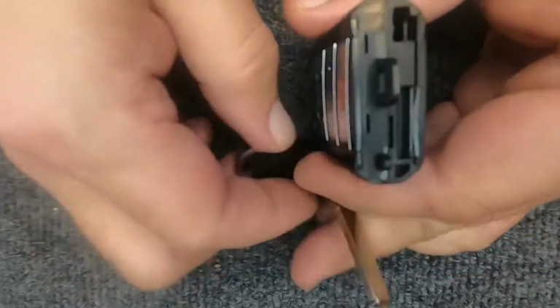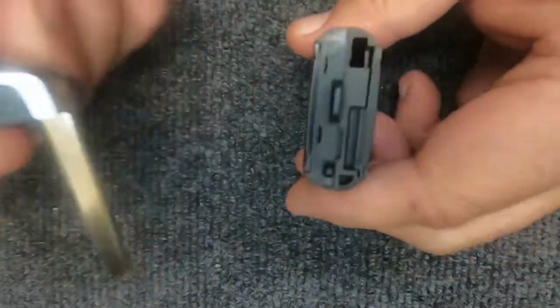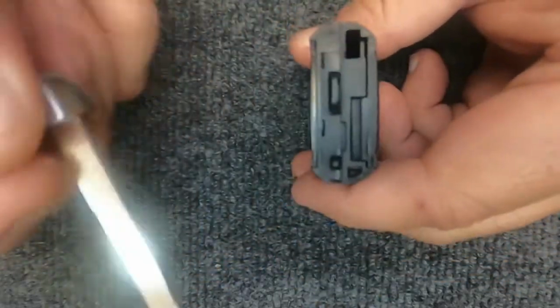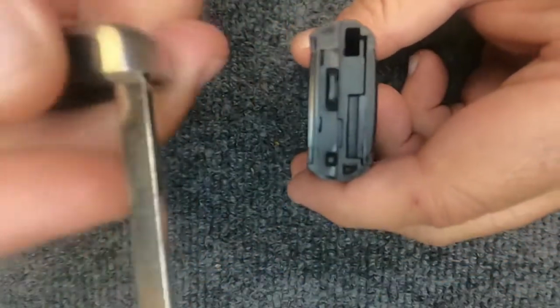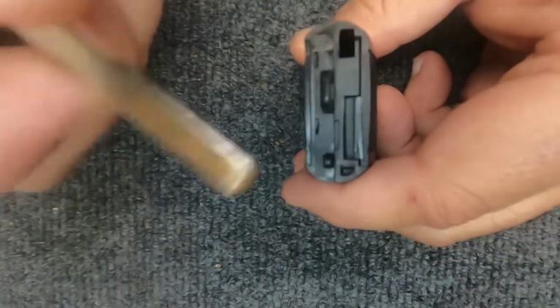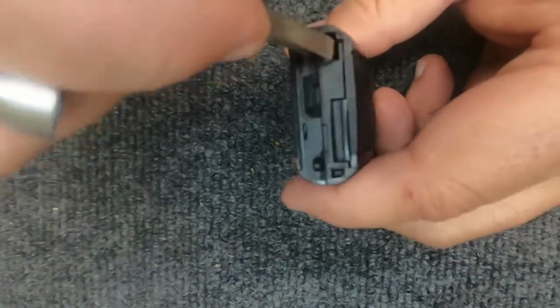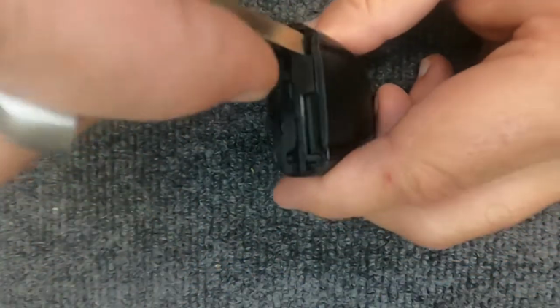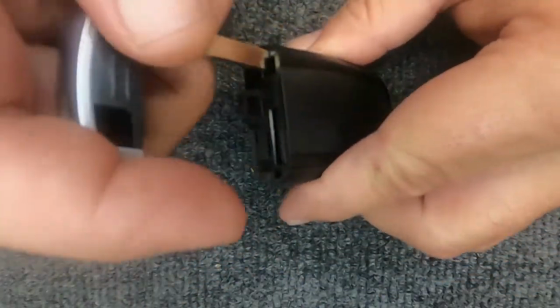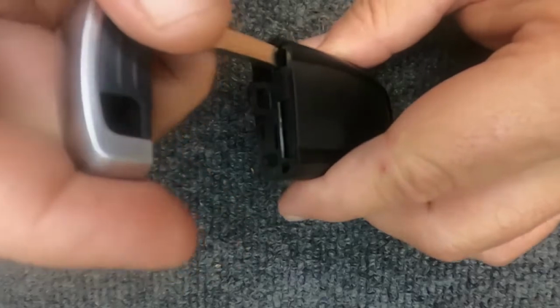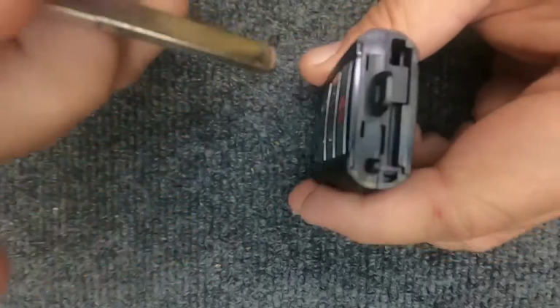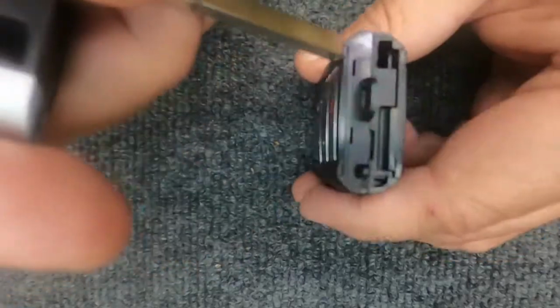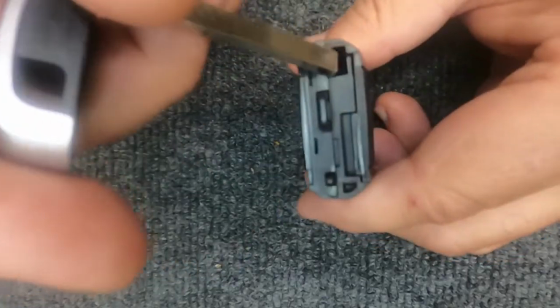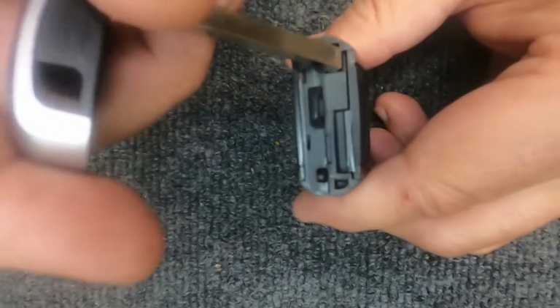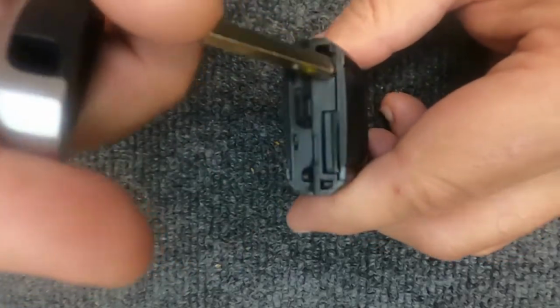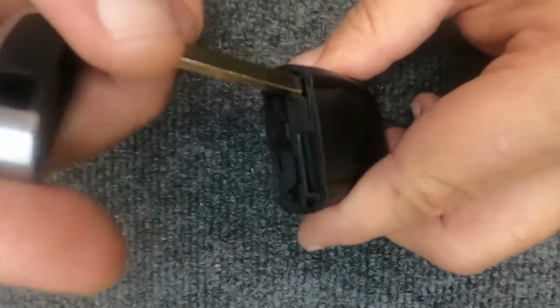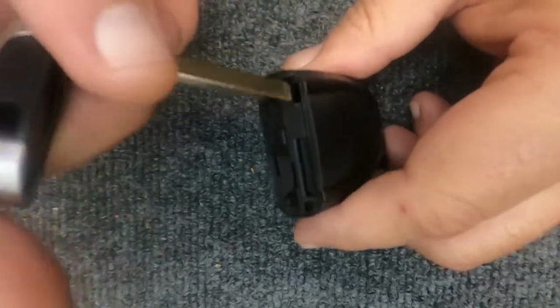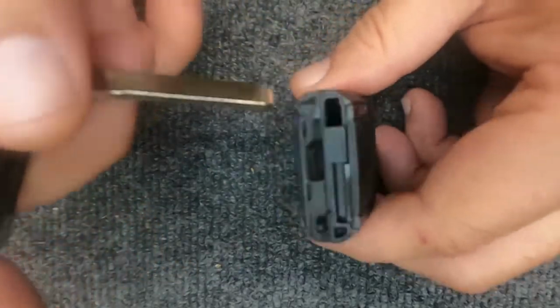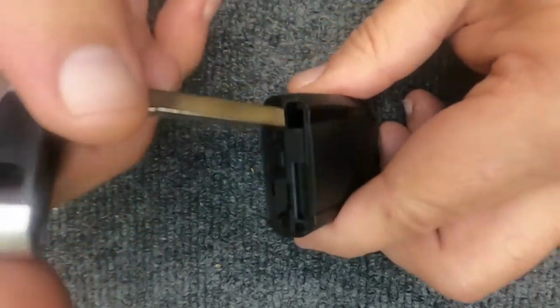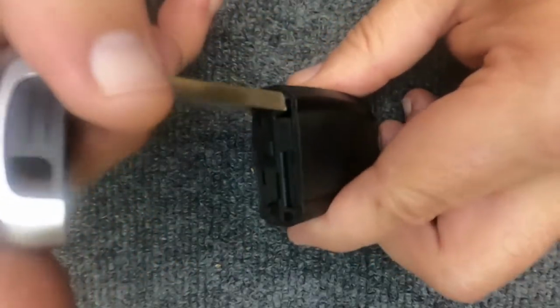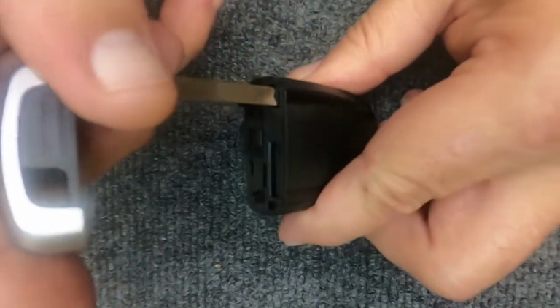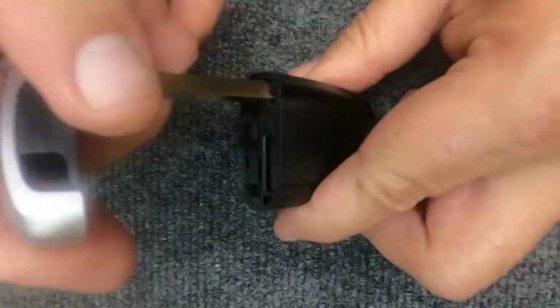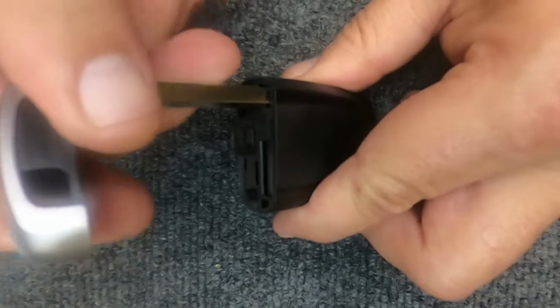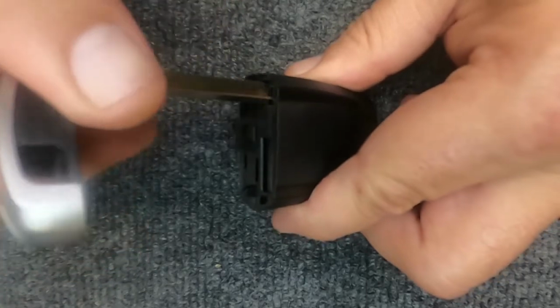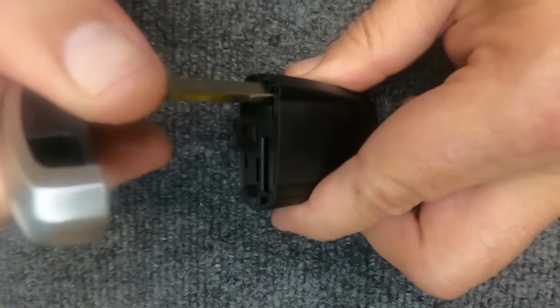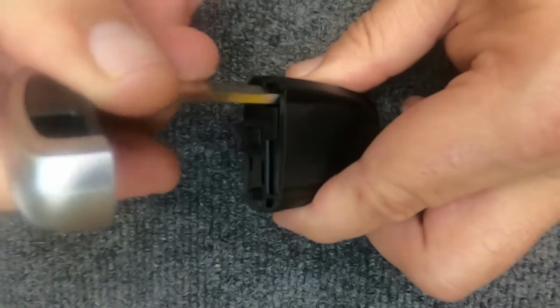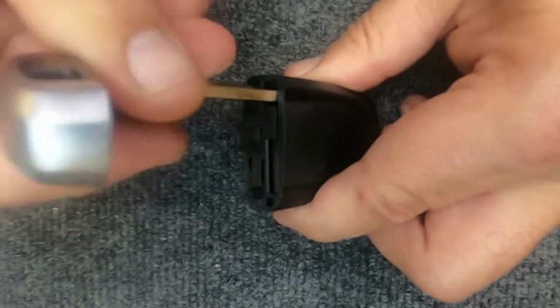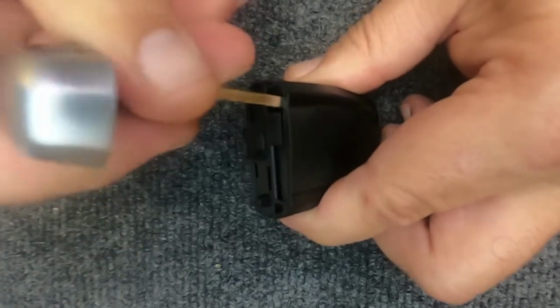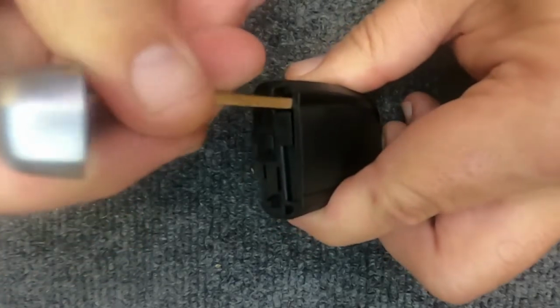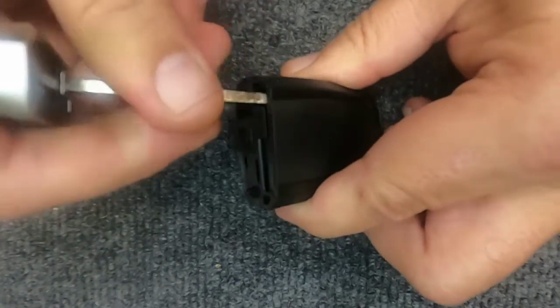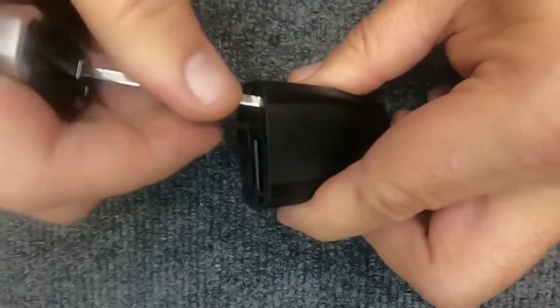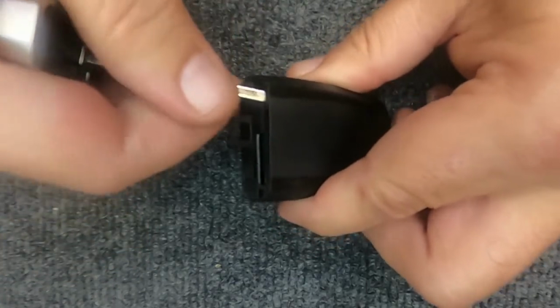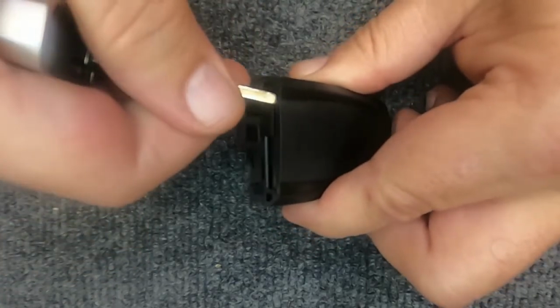I'm going to insert the key blade in the emergency spot — I'm only going to go in about an eighth of an inch. You go in and just rotate it and you'll see the corner will pop up.